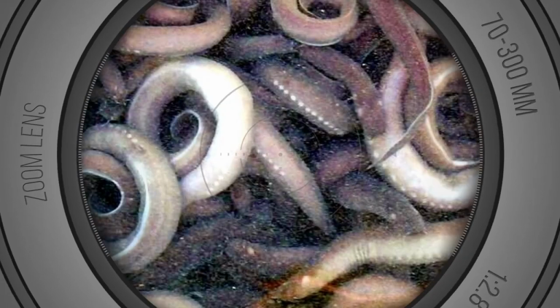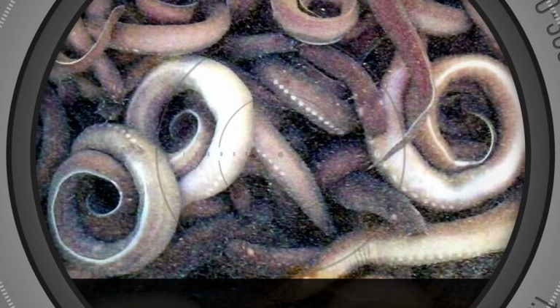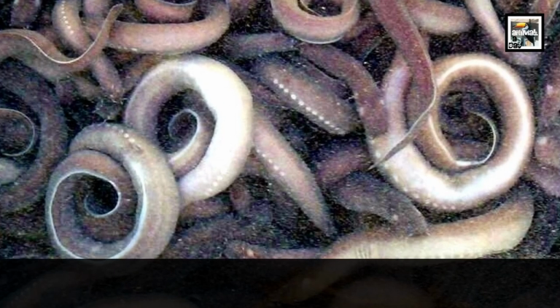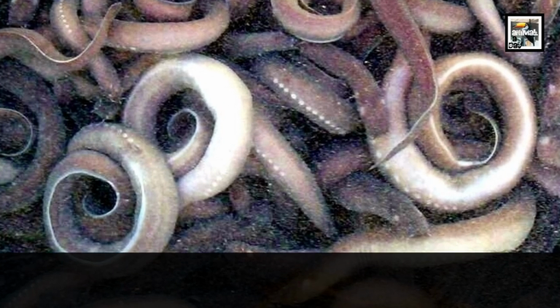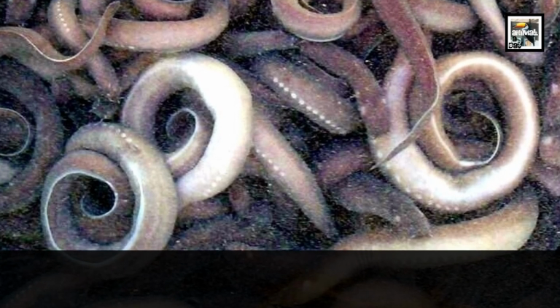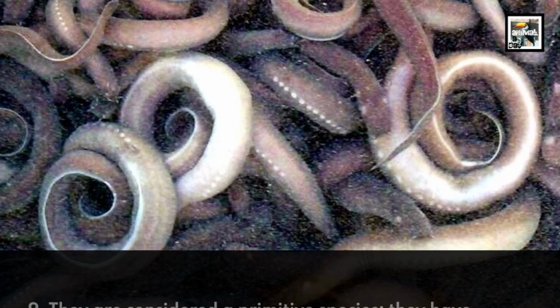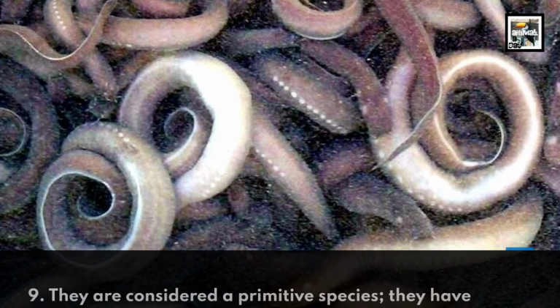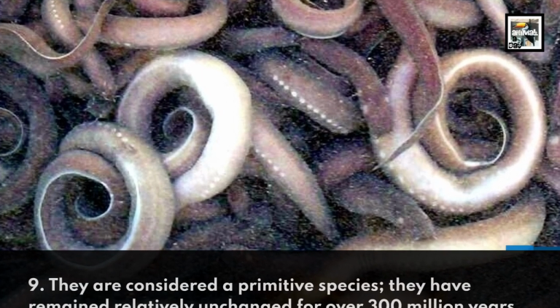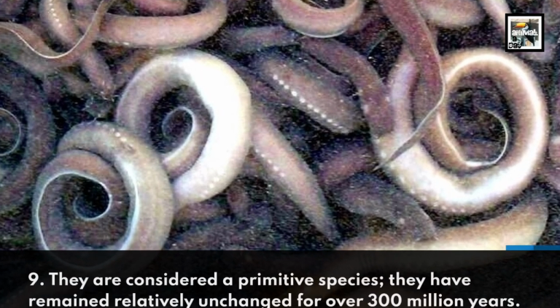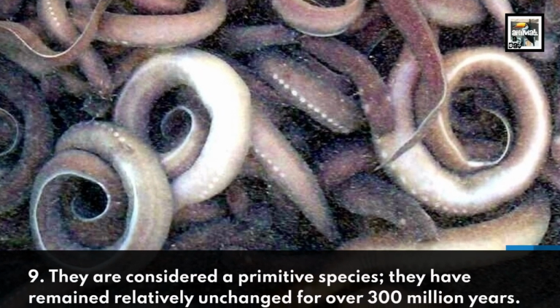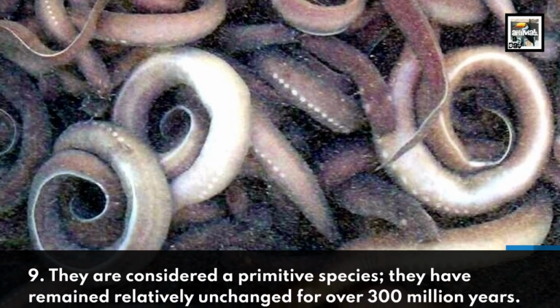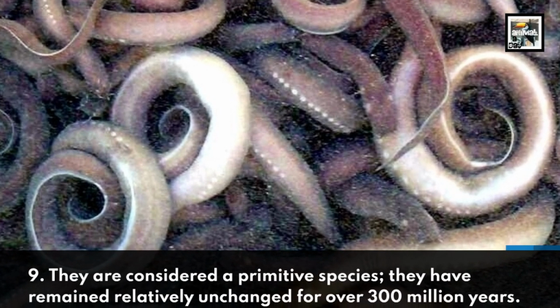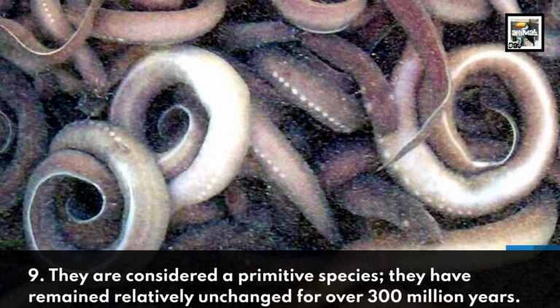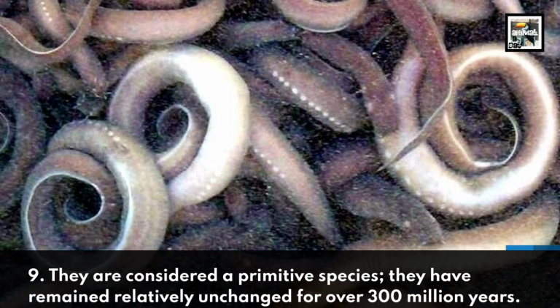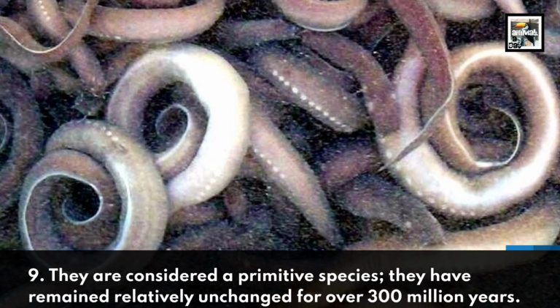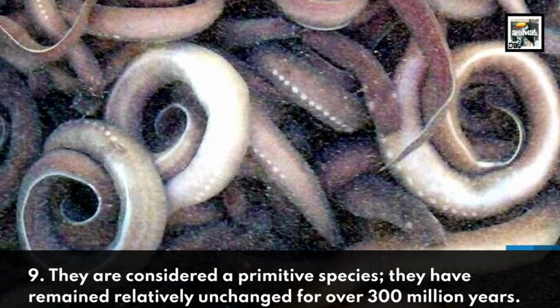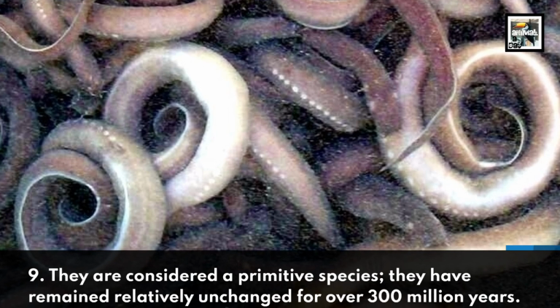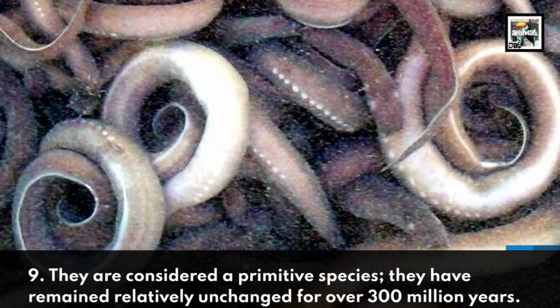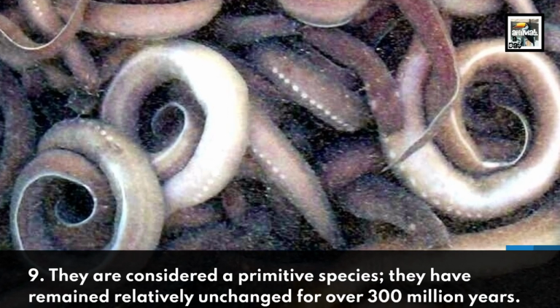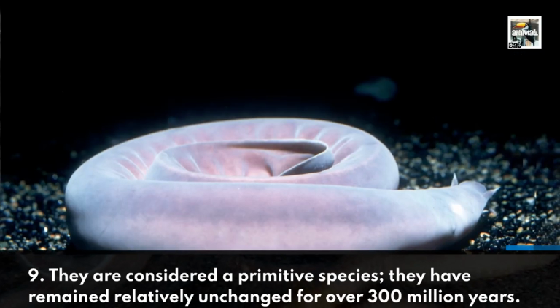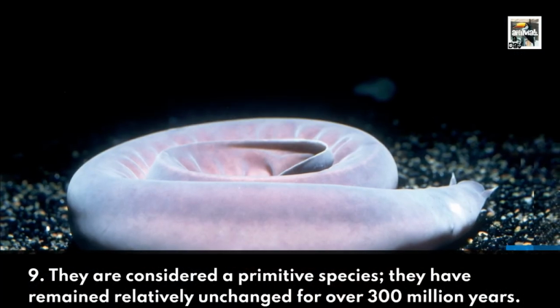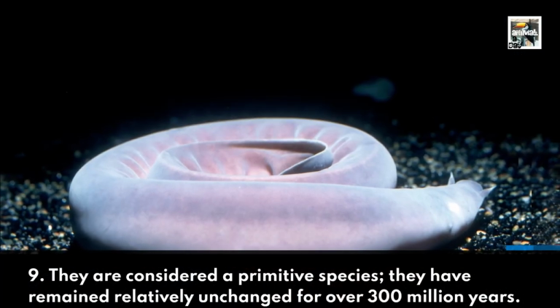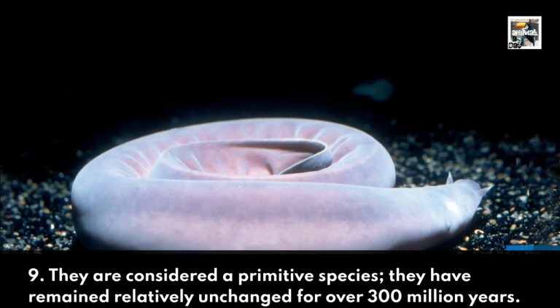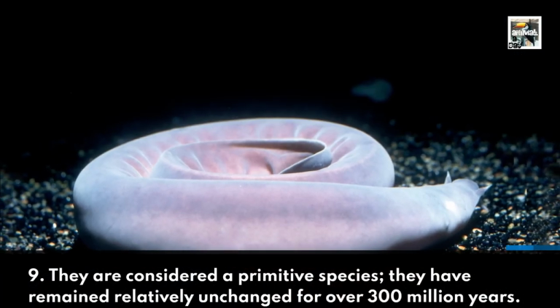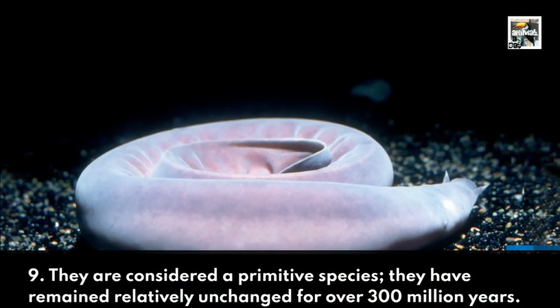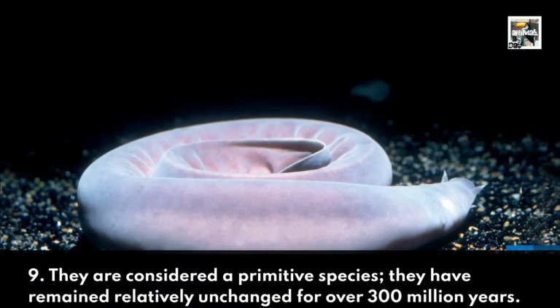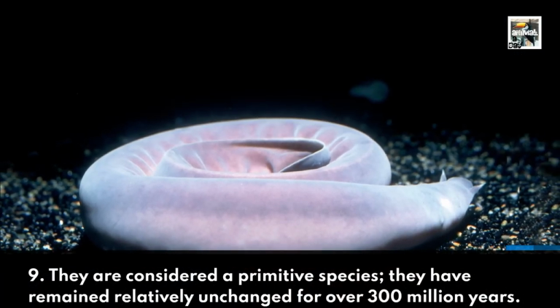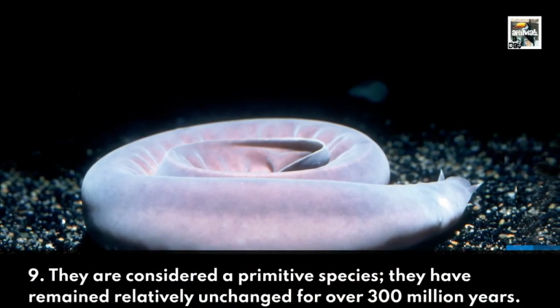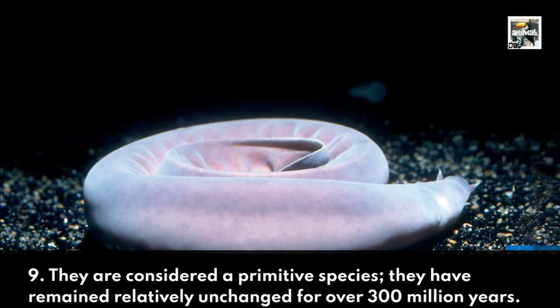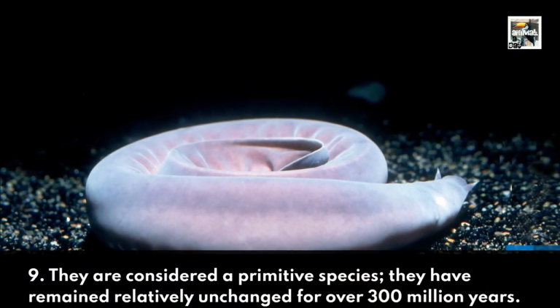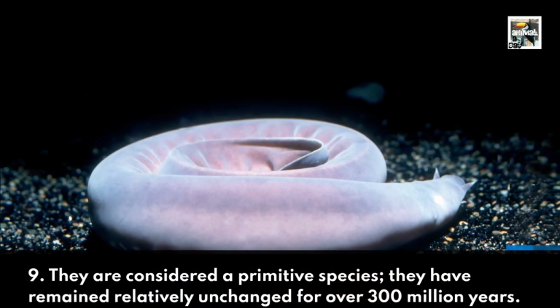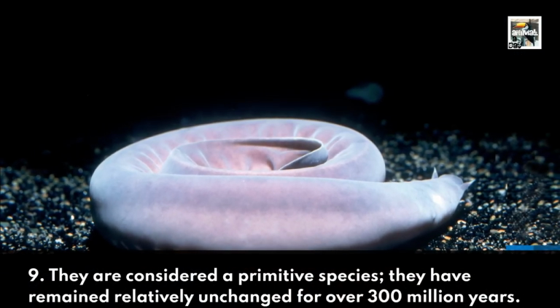9. They are considered a primitive species. They have remained relatively unchanged for over 300 million years.